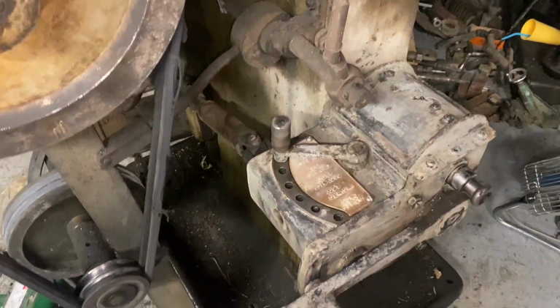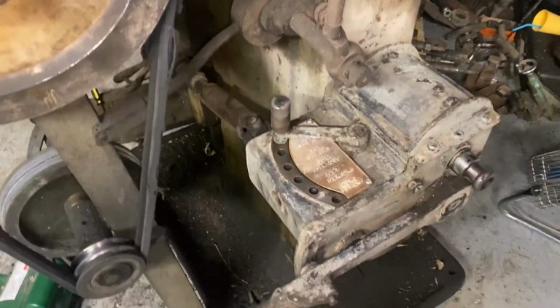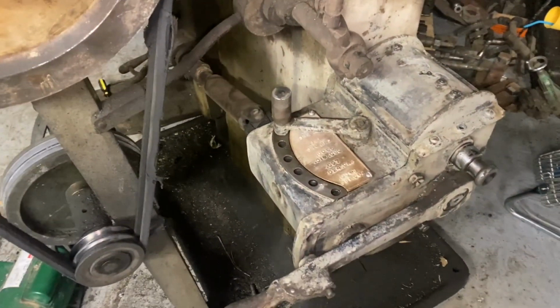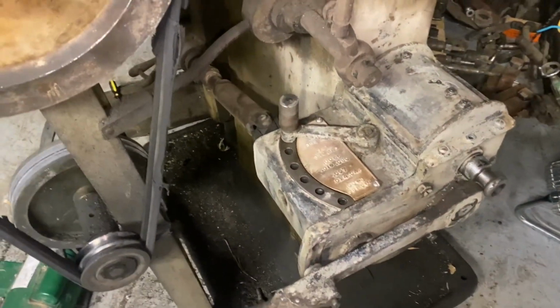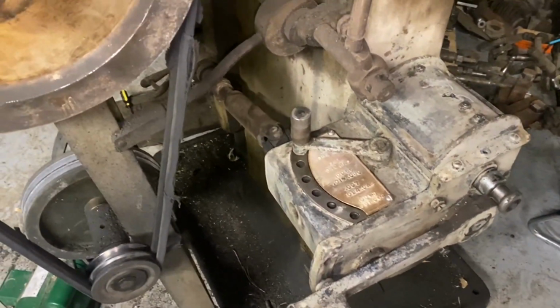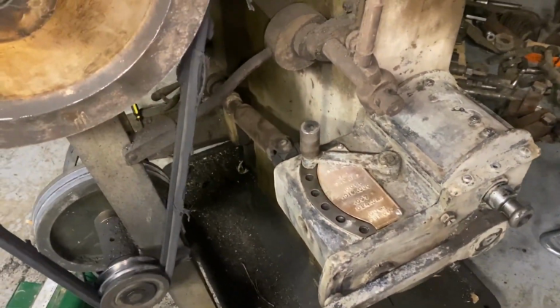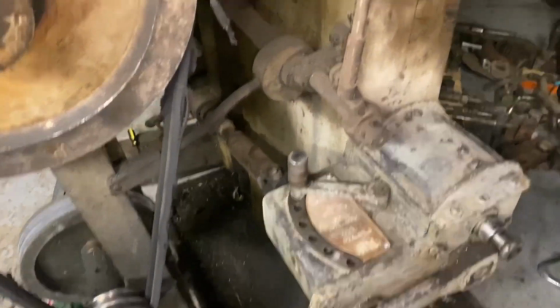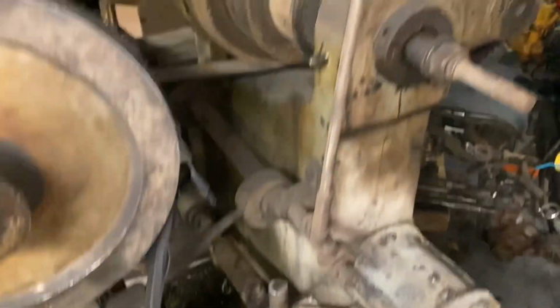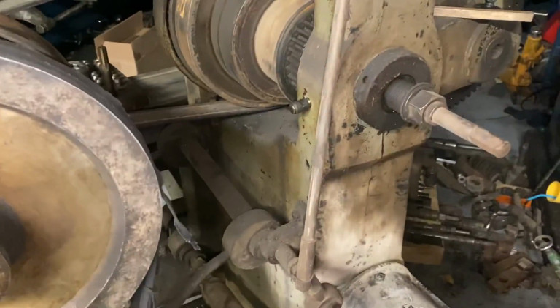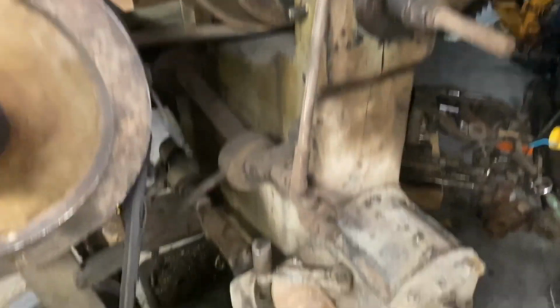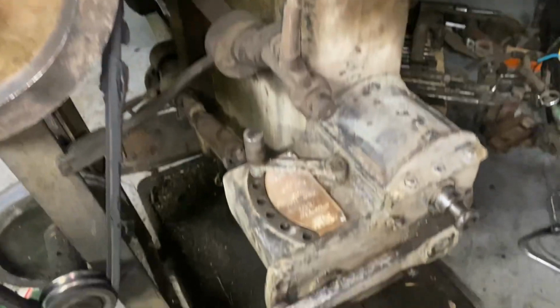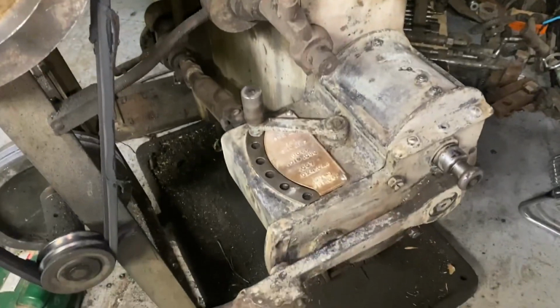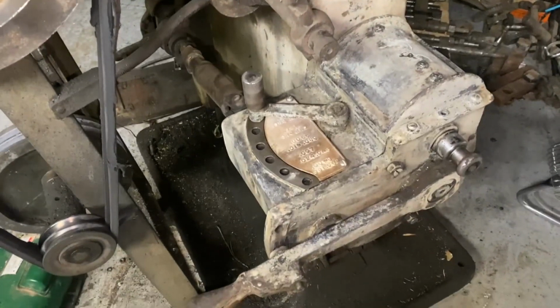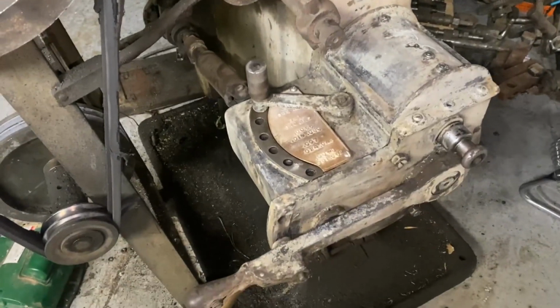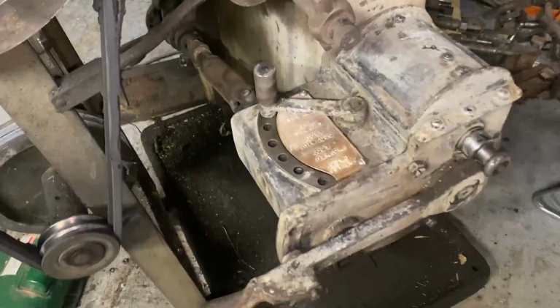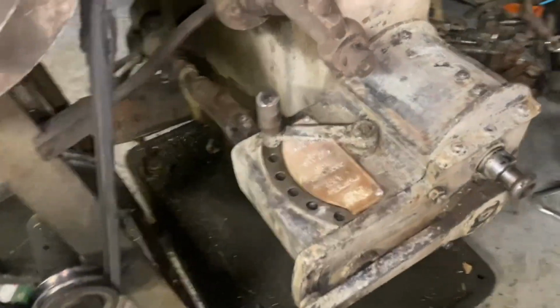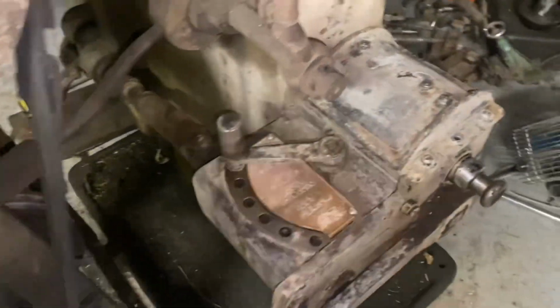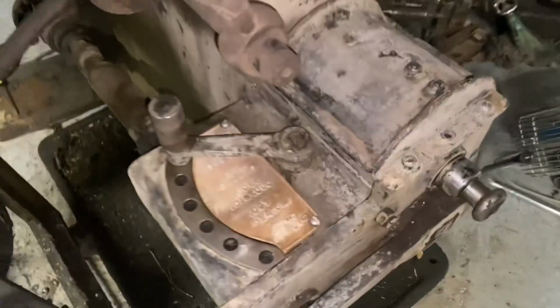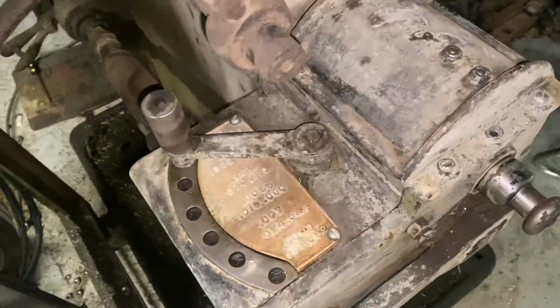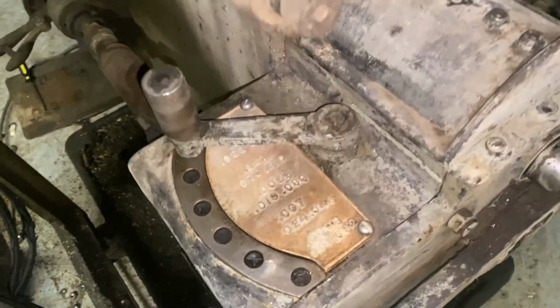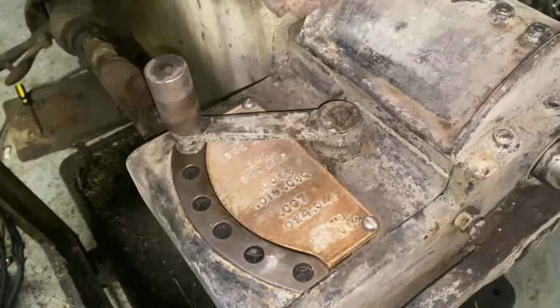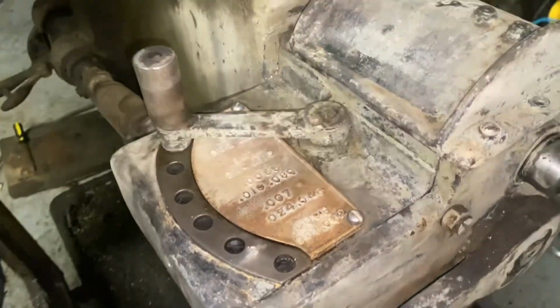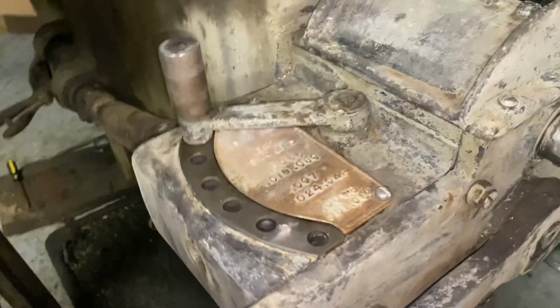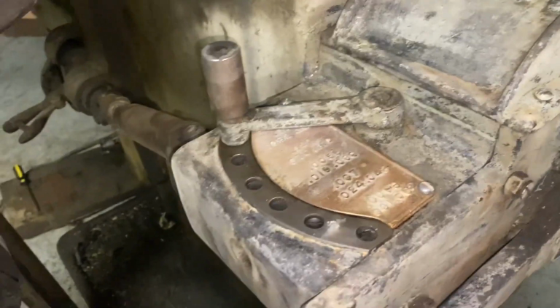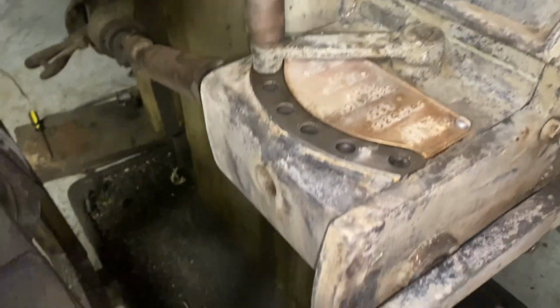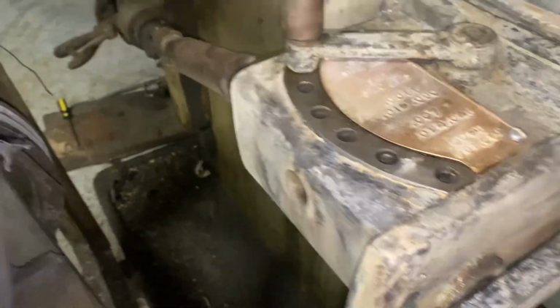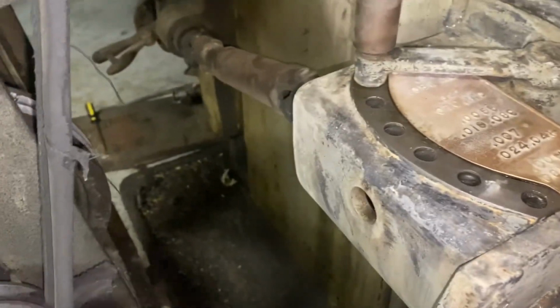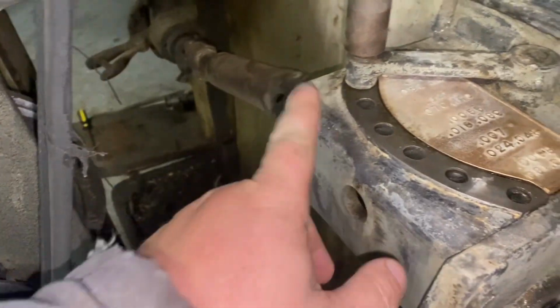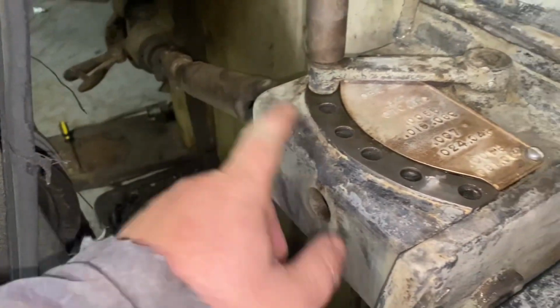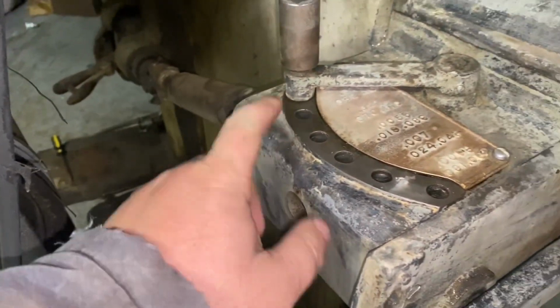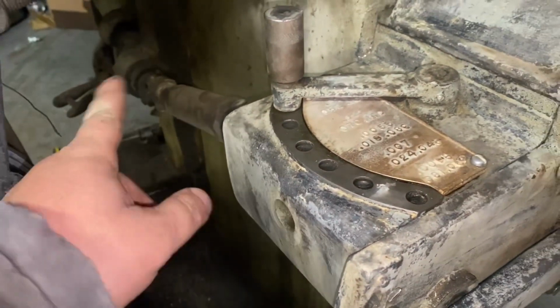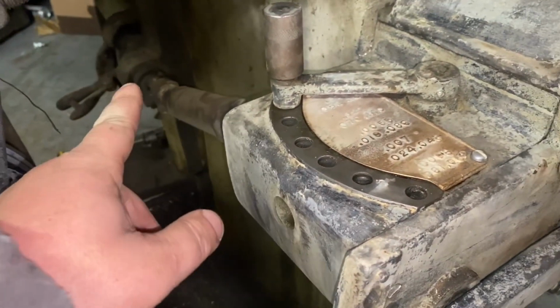Hi, this is Adam with Small Town Machine Shop. We're back working on the Brown and Sharp 1.5 milling machine. I'm cleaning it up, and in doing that, I'm messing around with the gearbox for the power feeds.